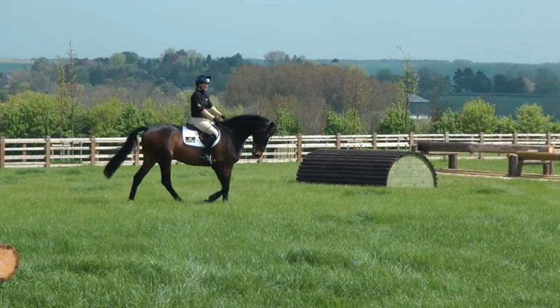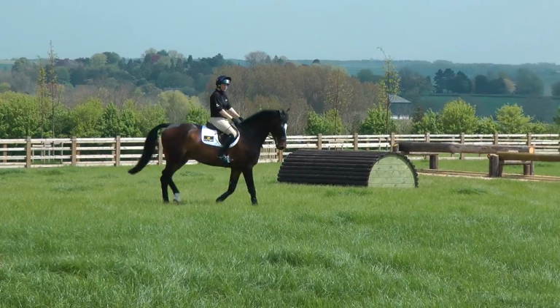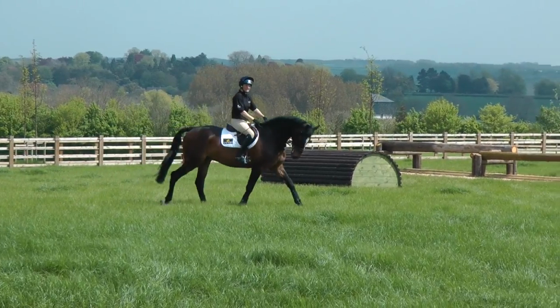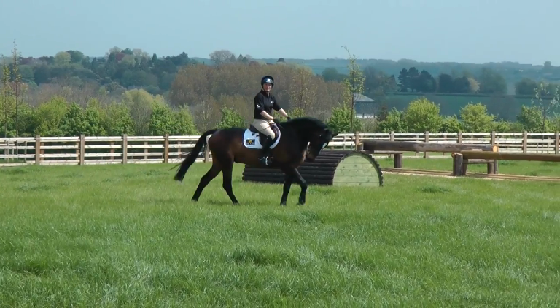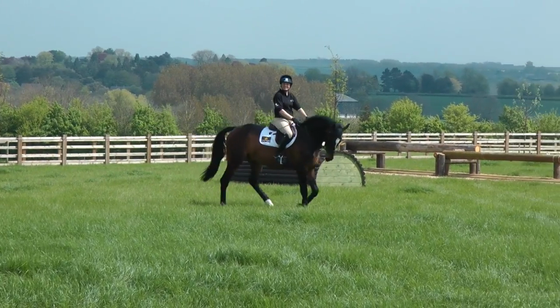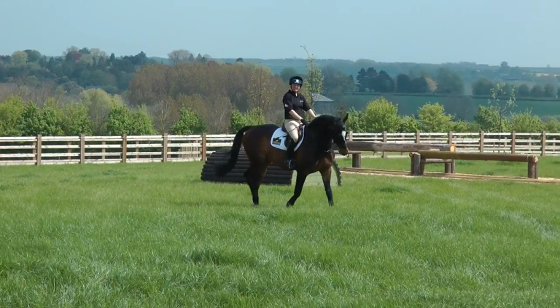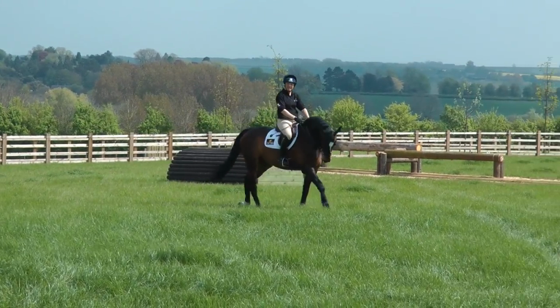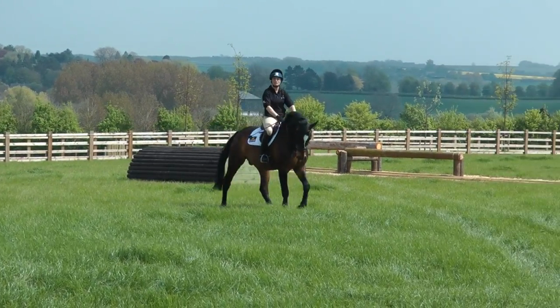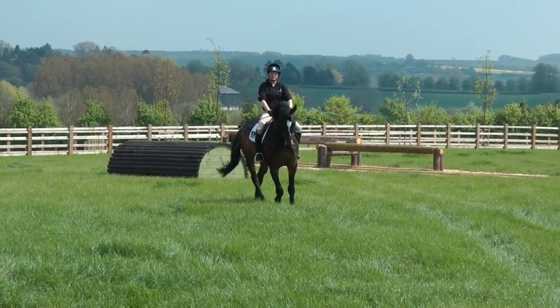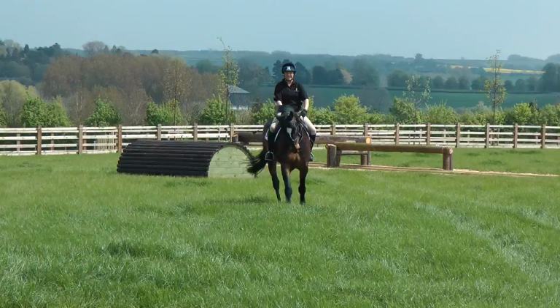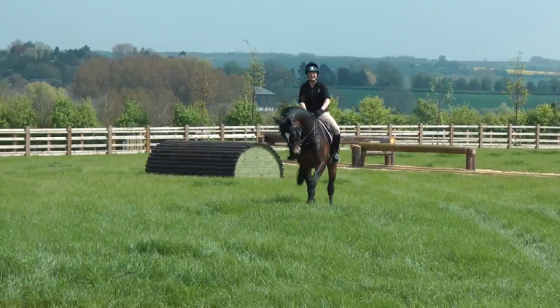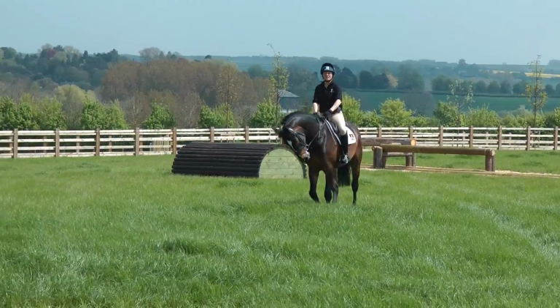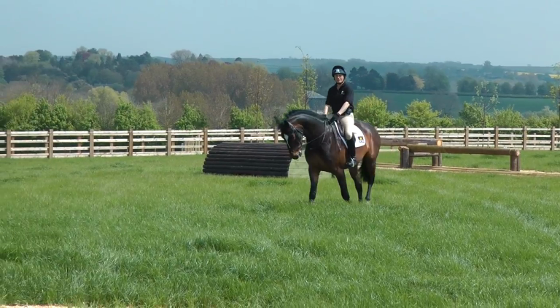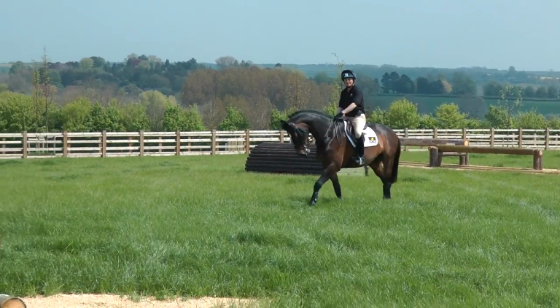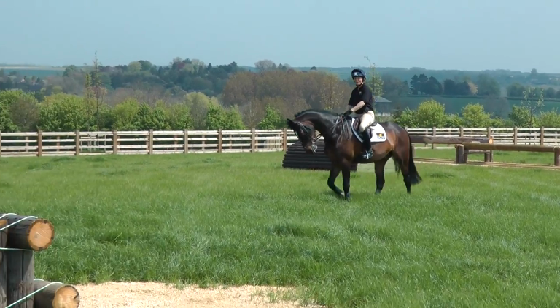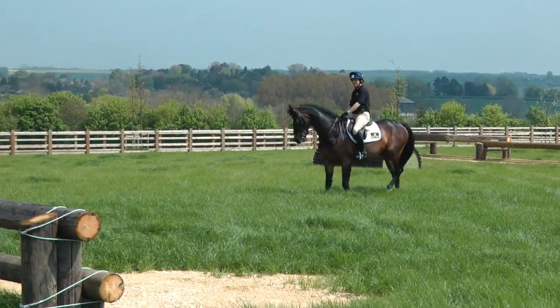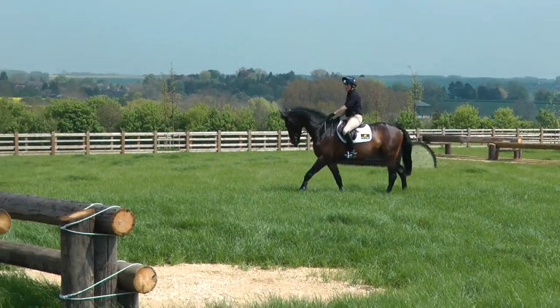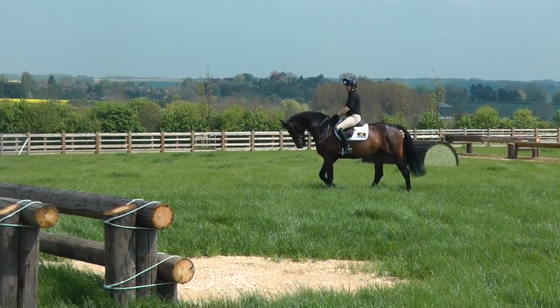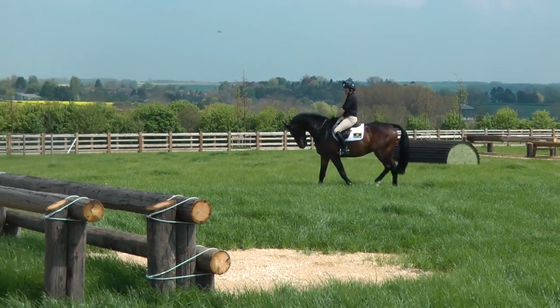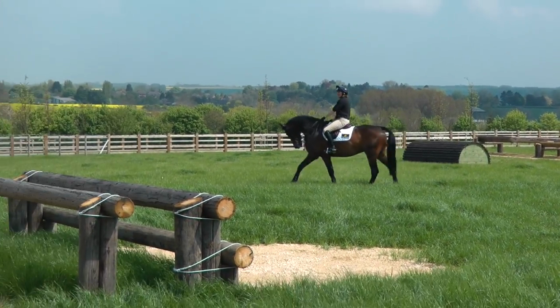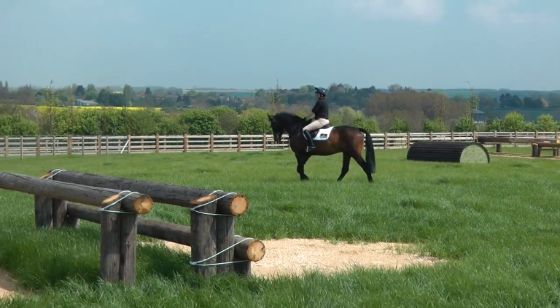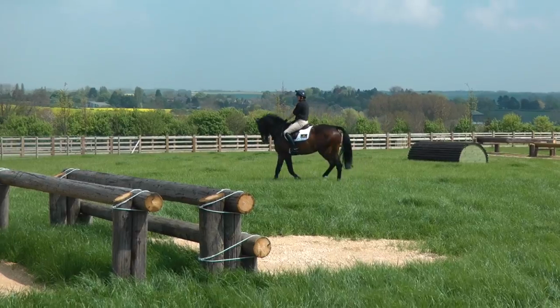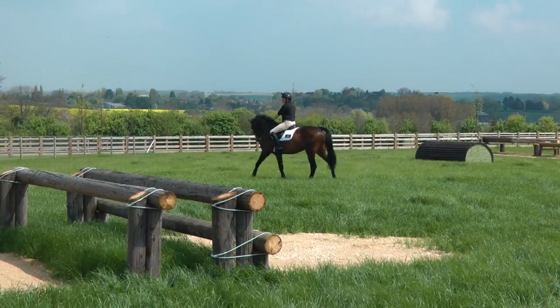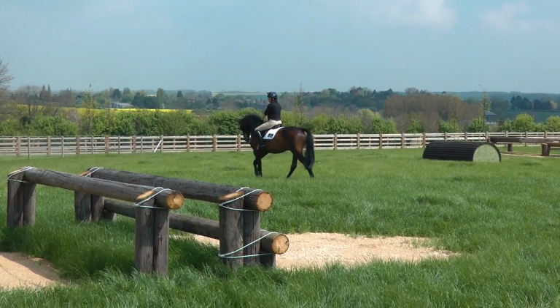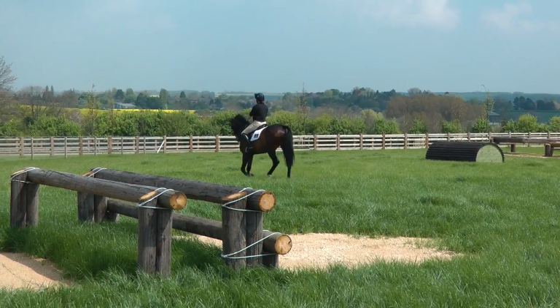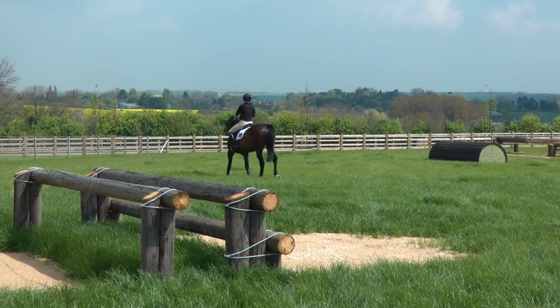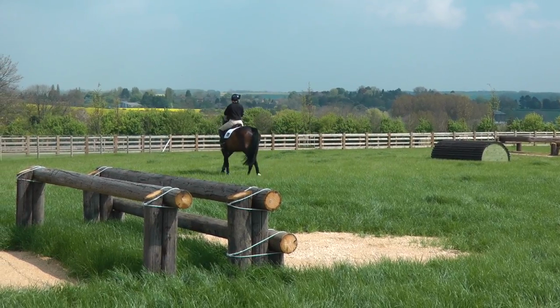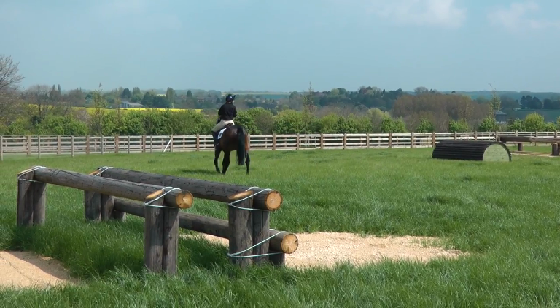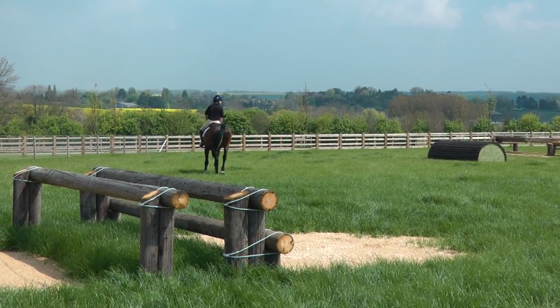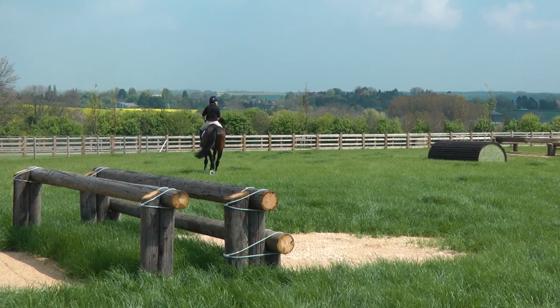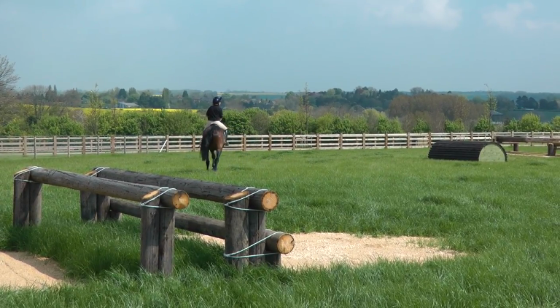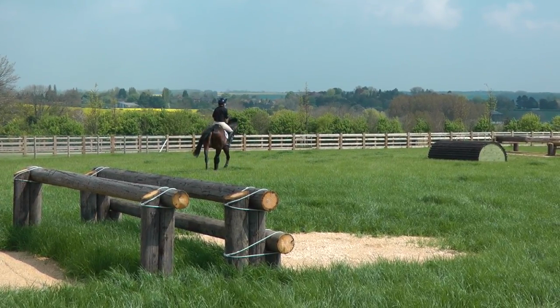Then I'll look at the collecting ring fences. Here we've just got this one today, so I'm going to jump it once in a nice rhythm and then move the tempo up a little bit, as if I was starting to get into cross country mode.